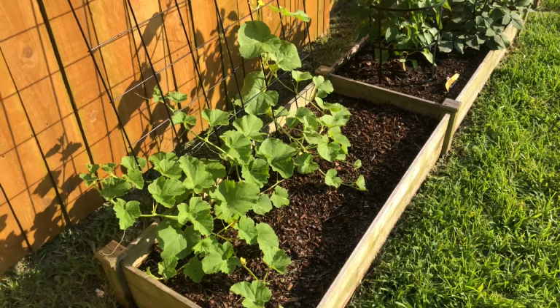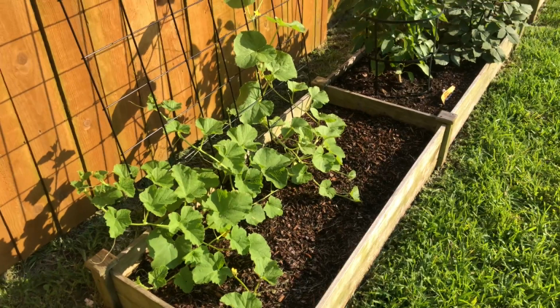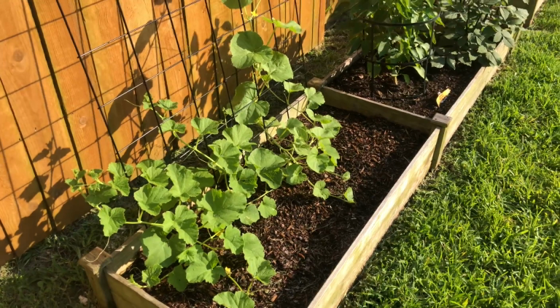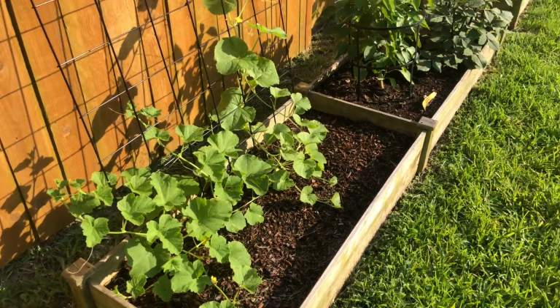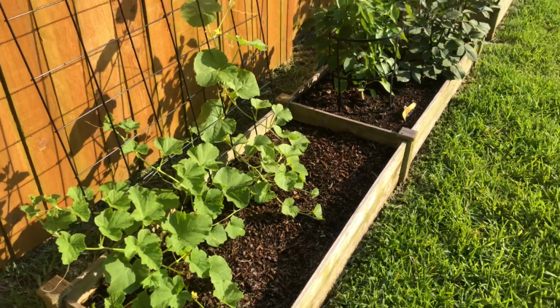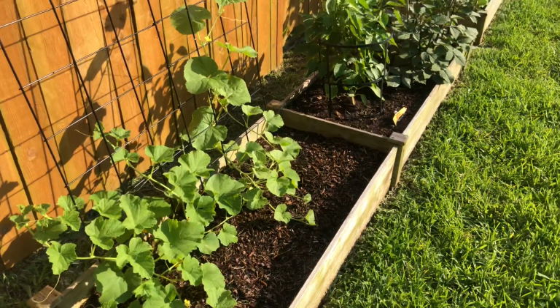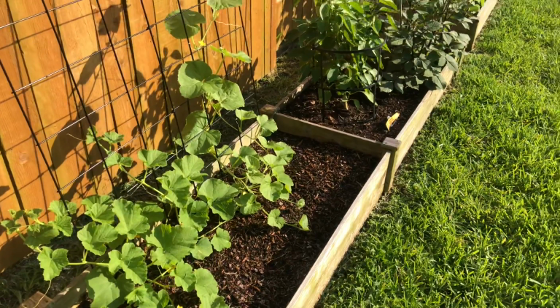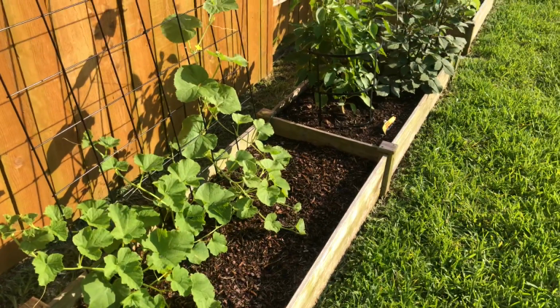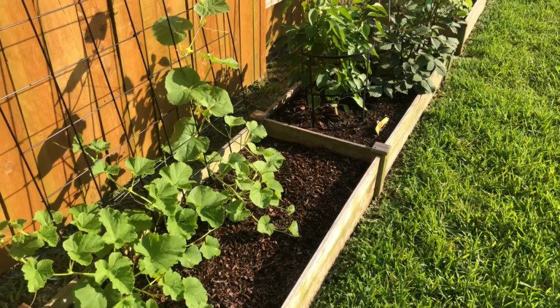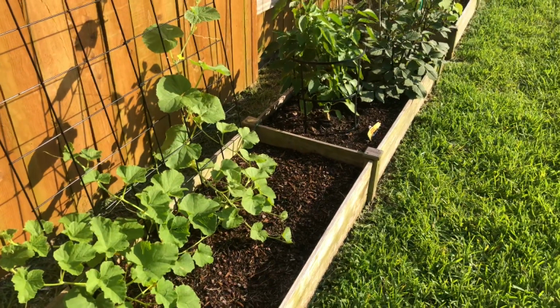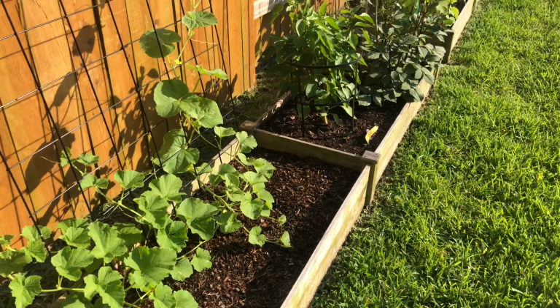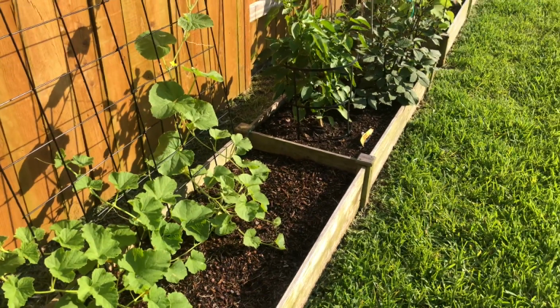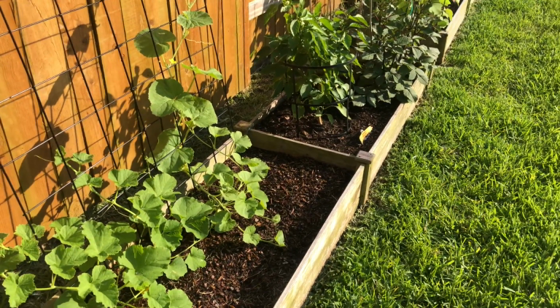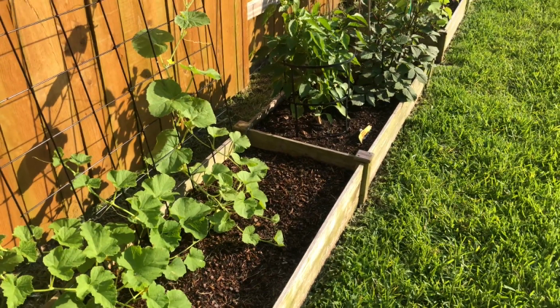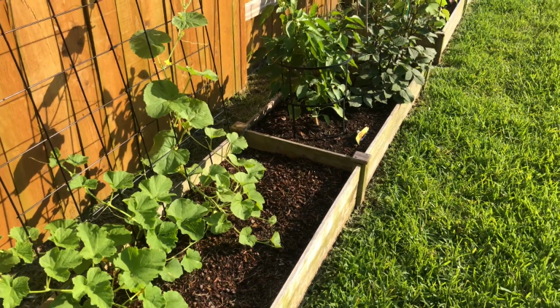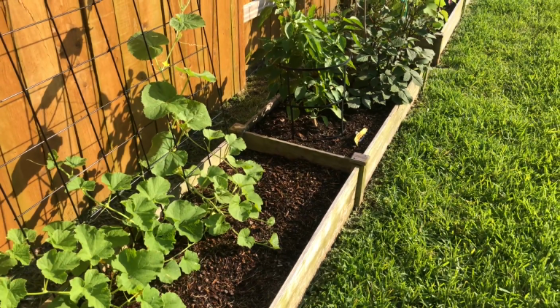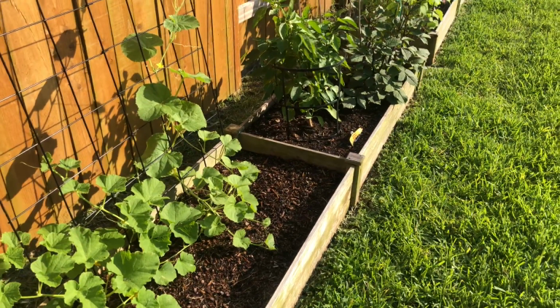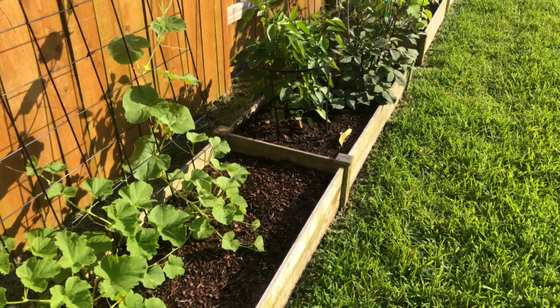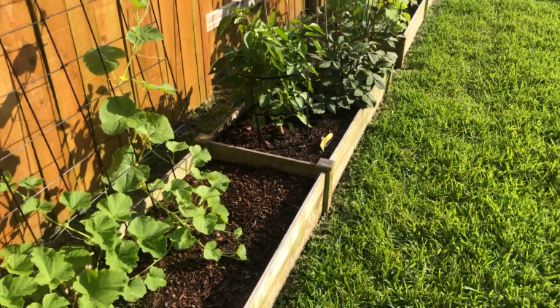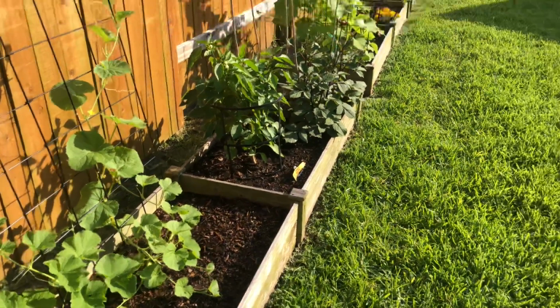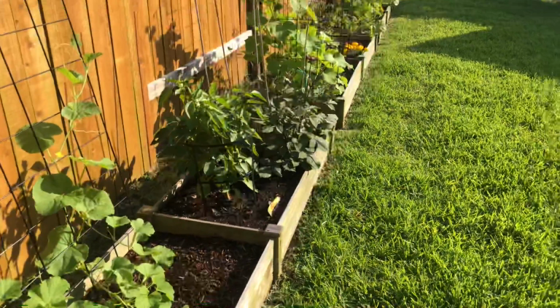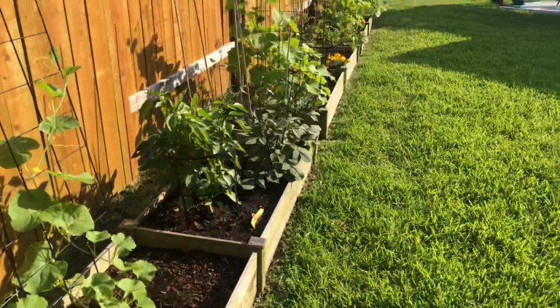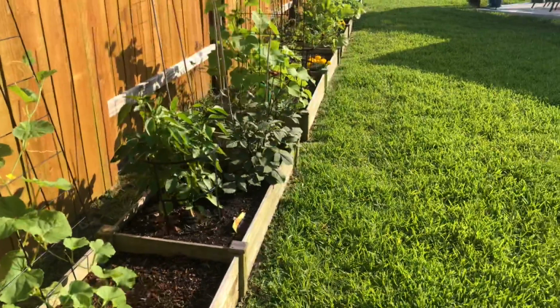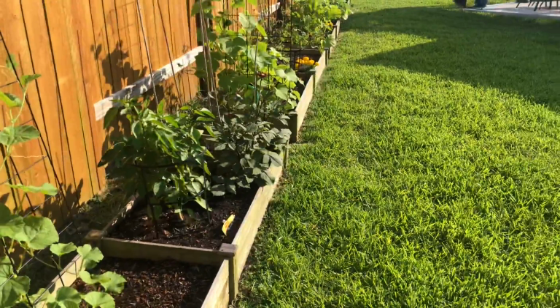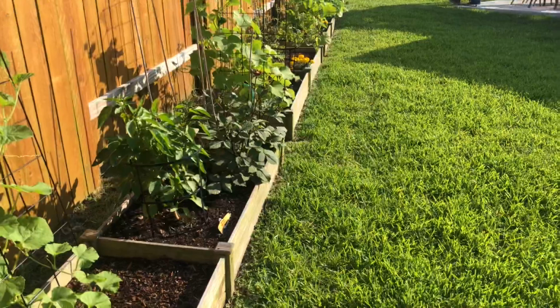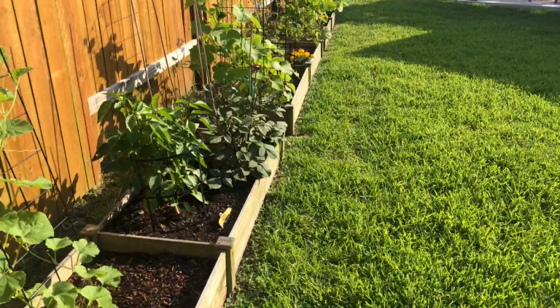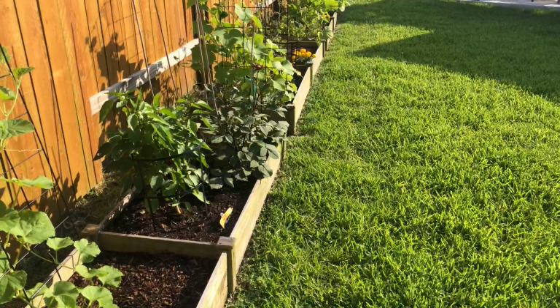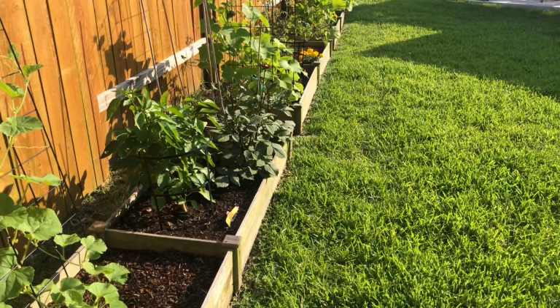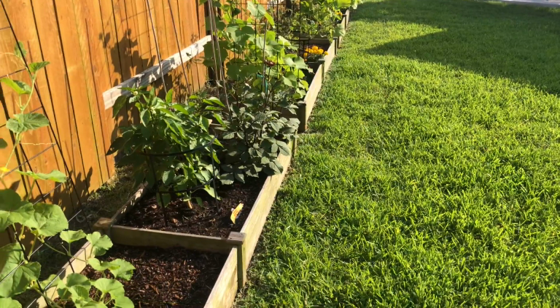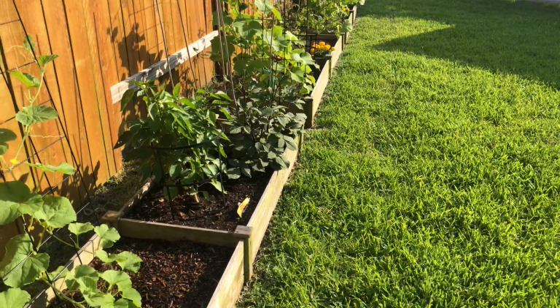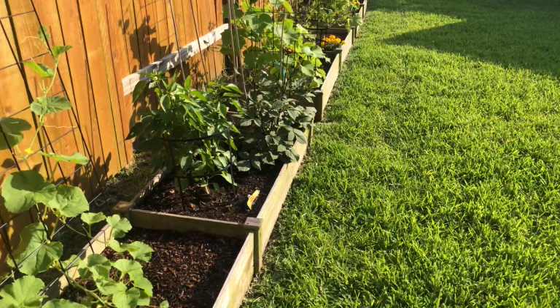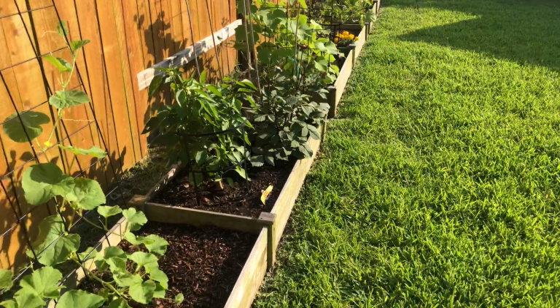All right, happy Memorial Day. This is just a quick garden walkthrough to show you what's growing because everything is pretty much up and running at this point.